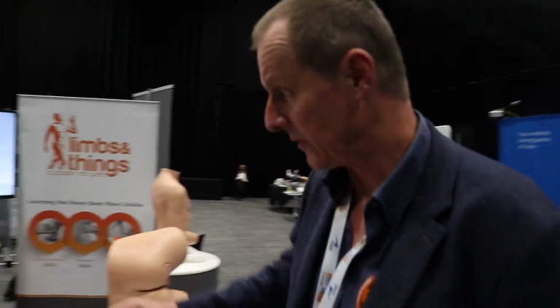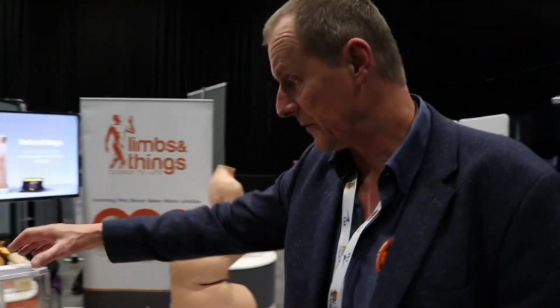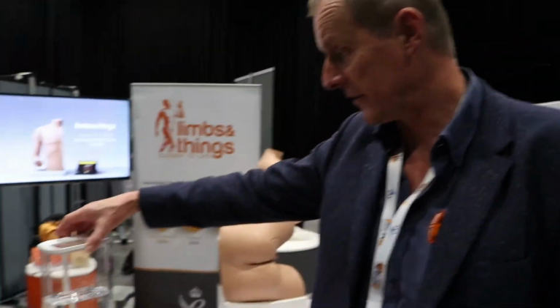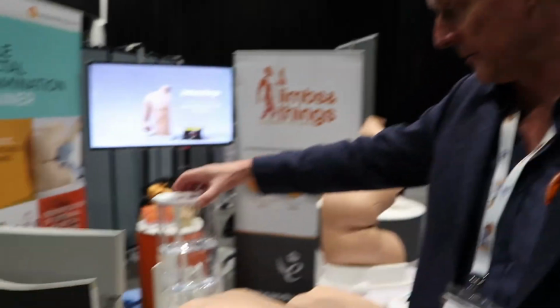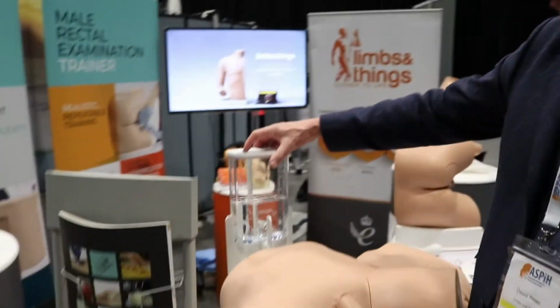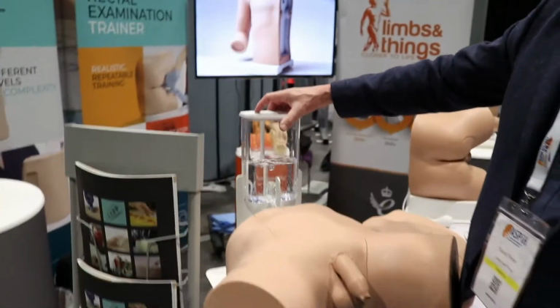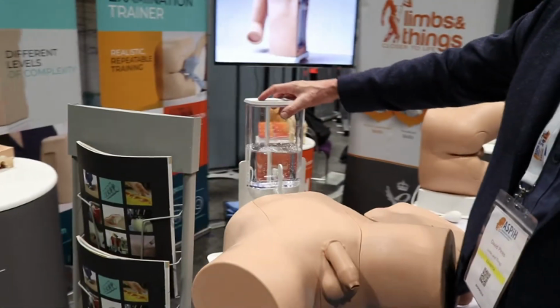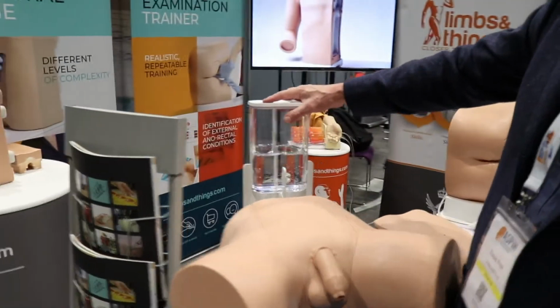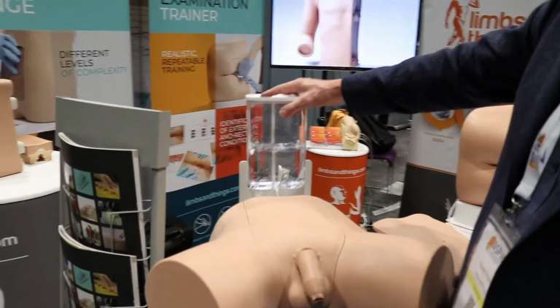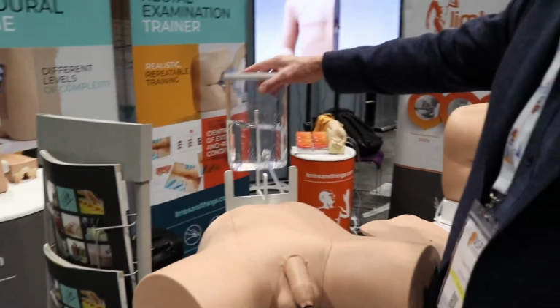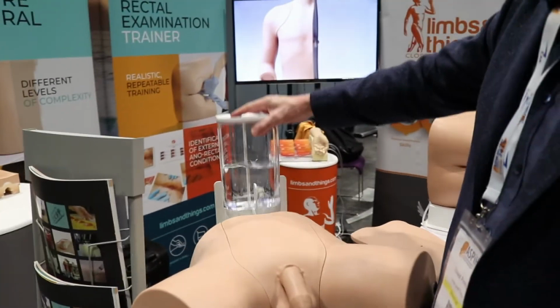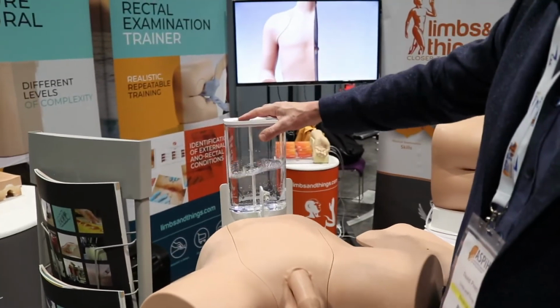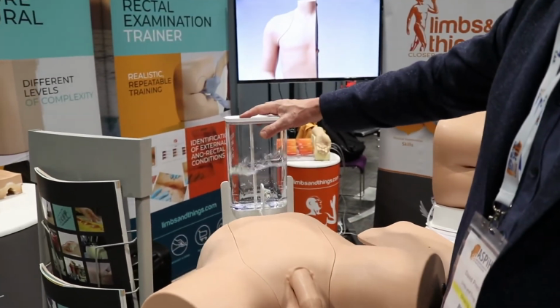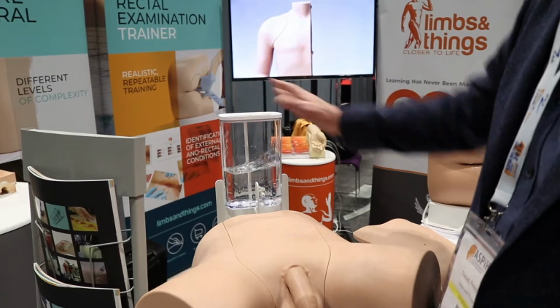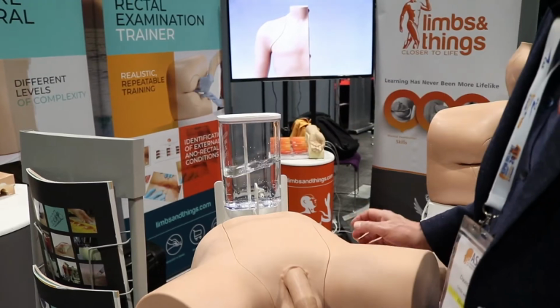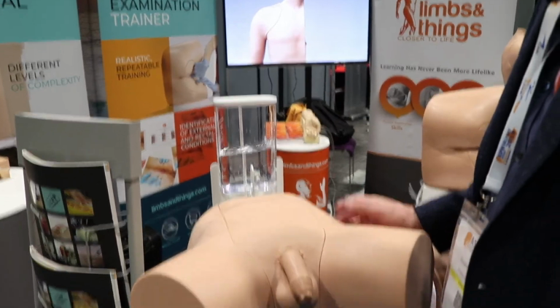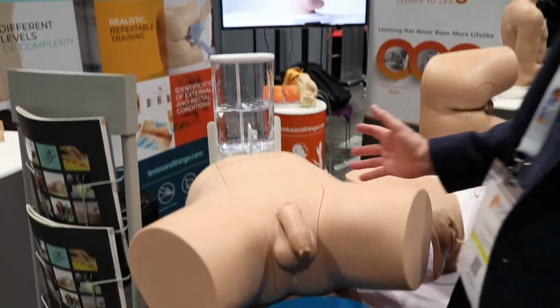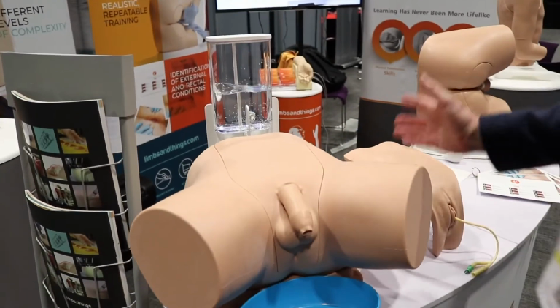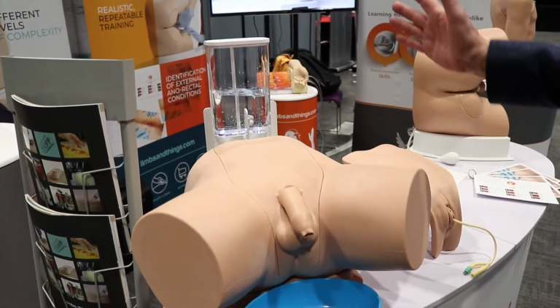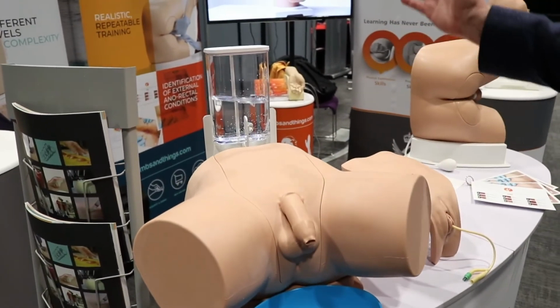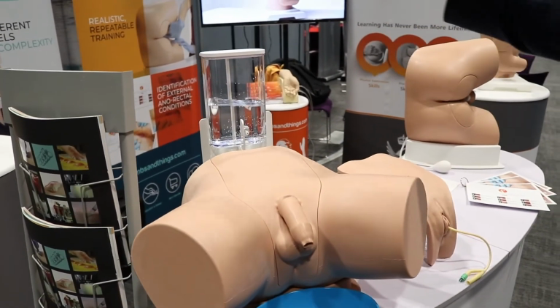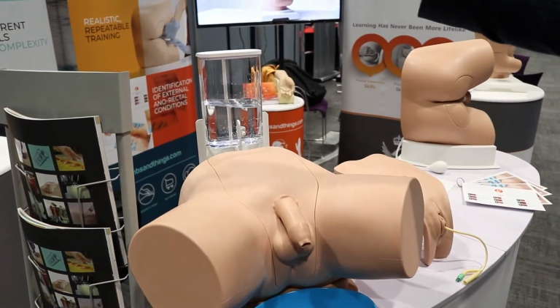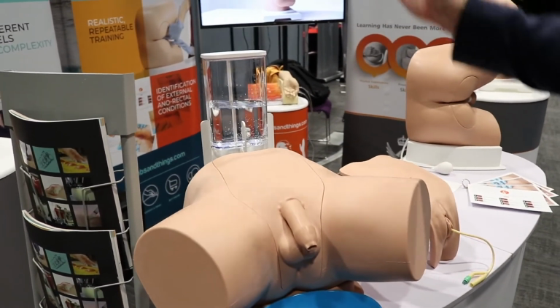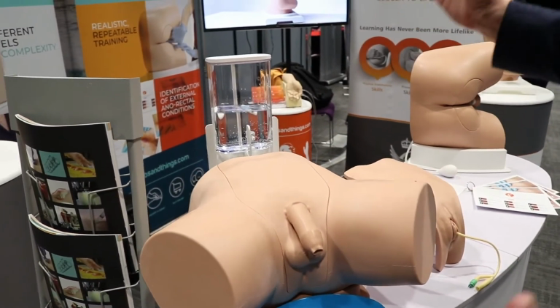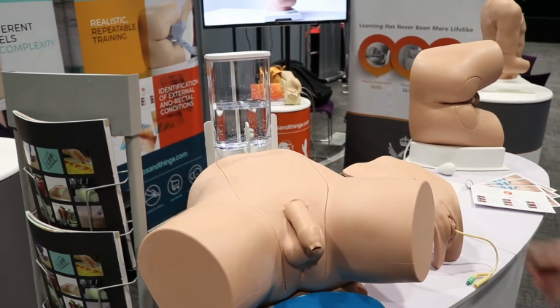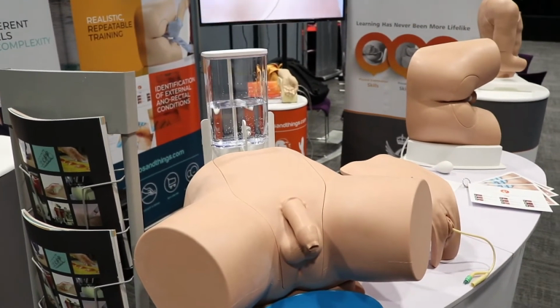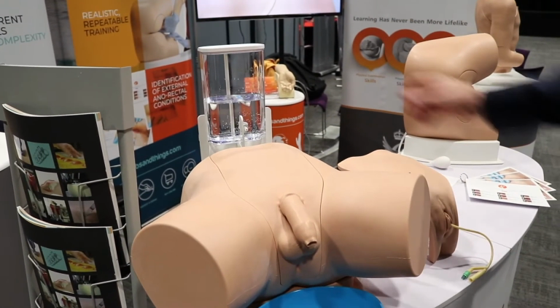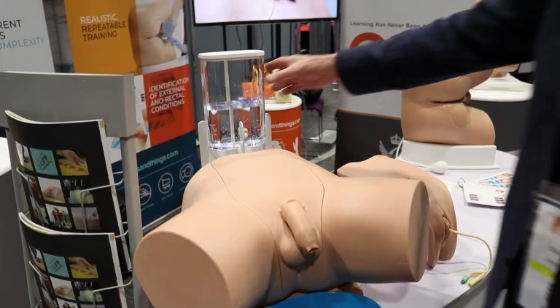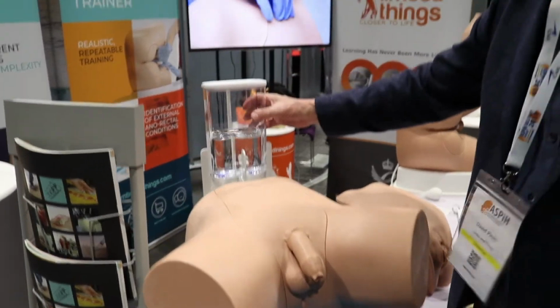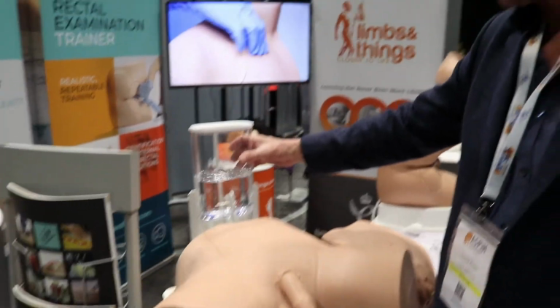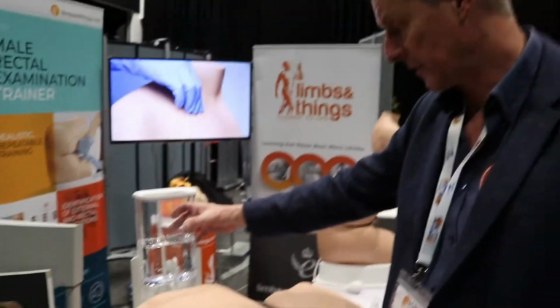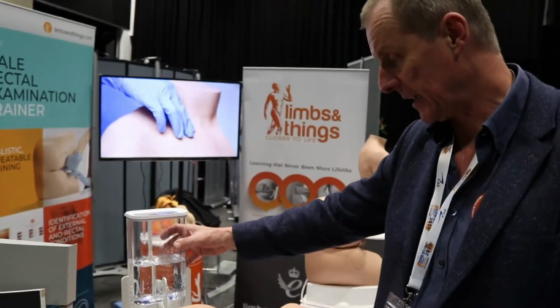Firstly, the fluid system. It's now in this kind of container that sits on a stand. You may remember the older one was hung from the frame and would sway around a little — this one sits securely in the frame.